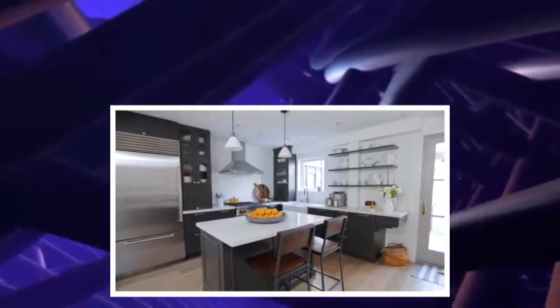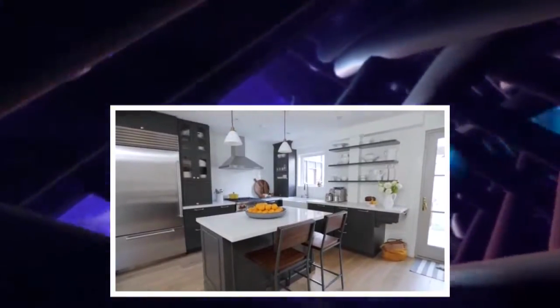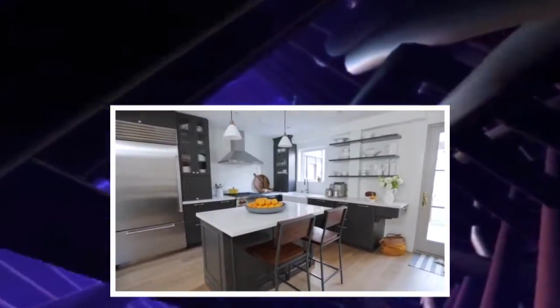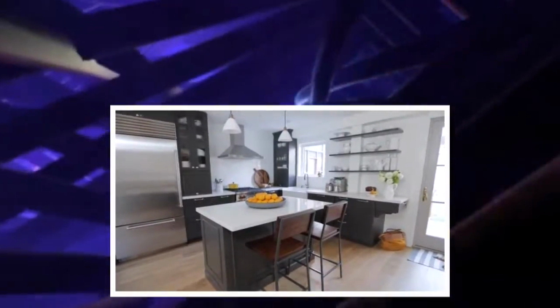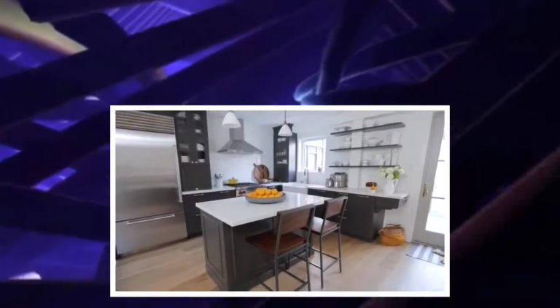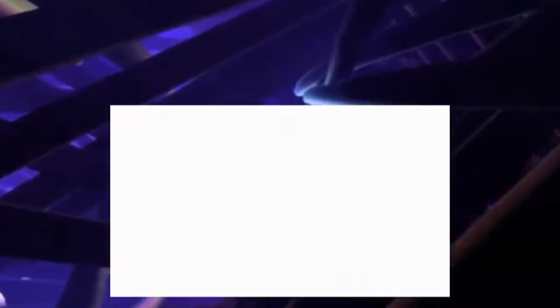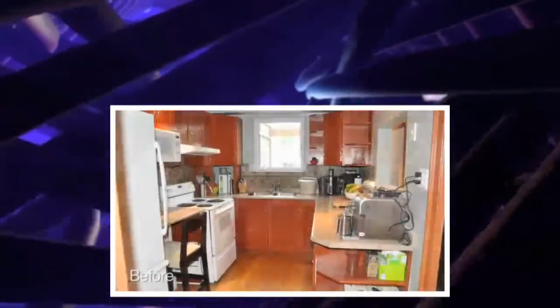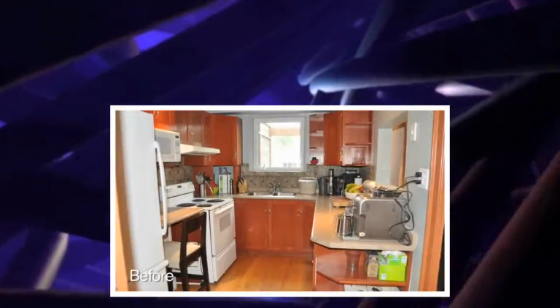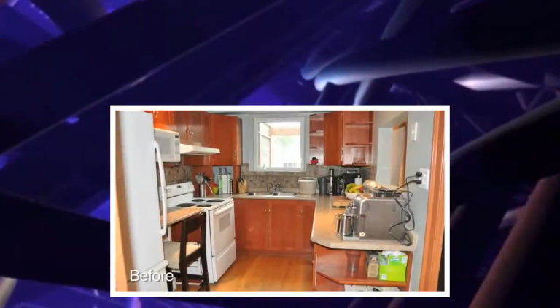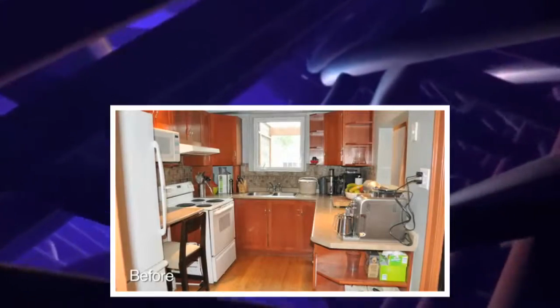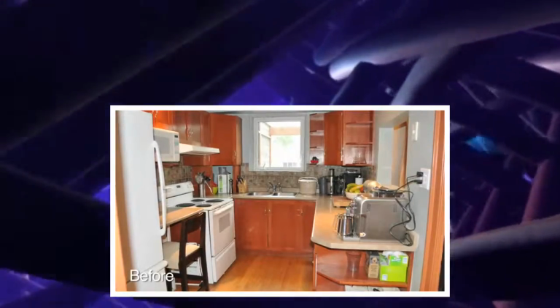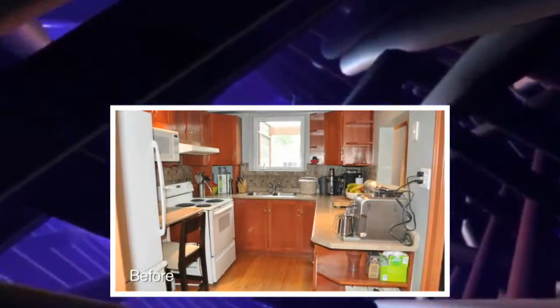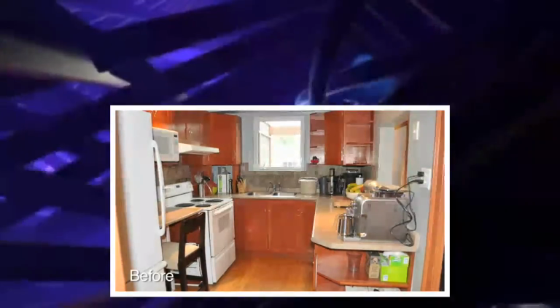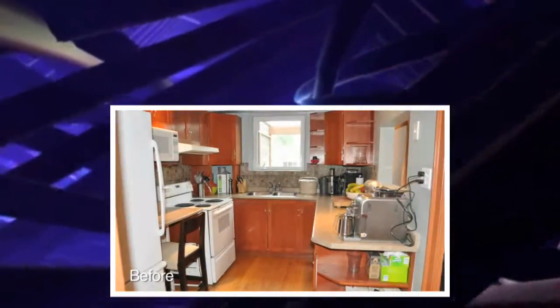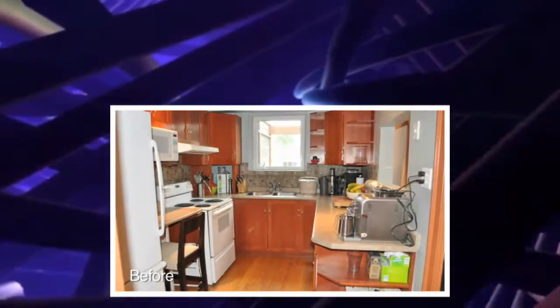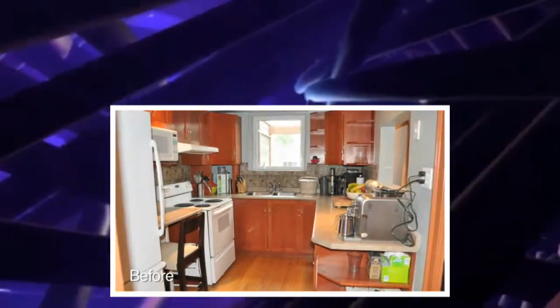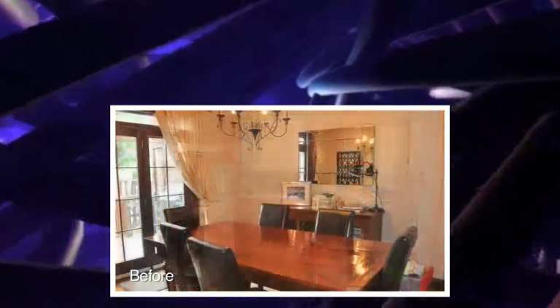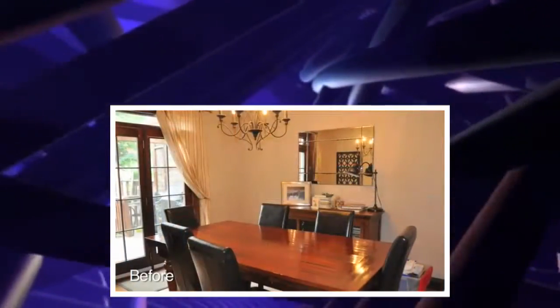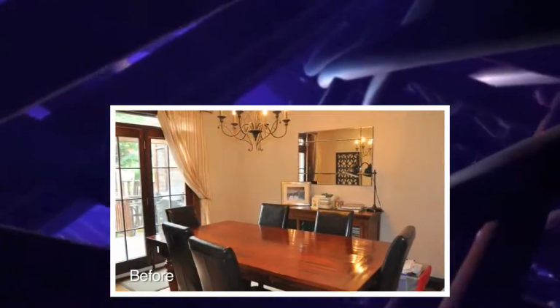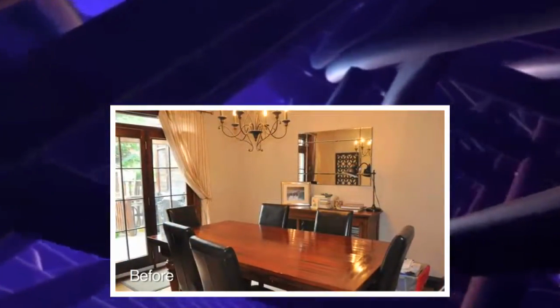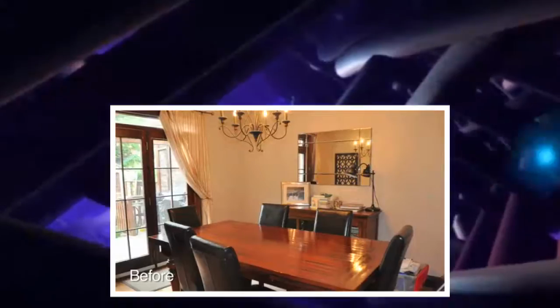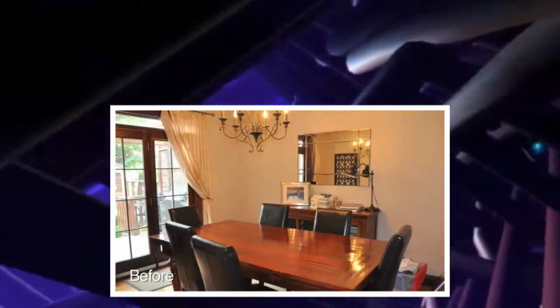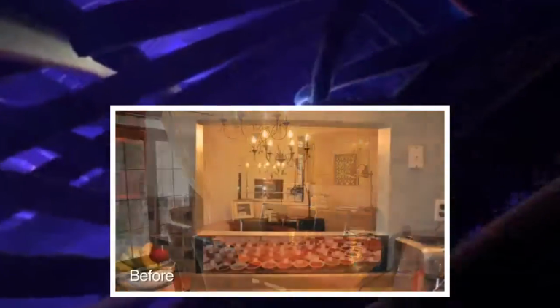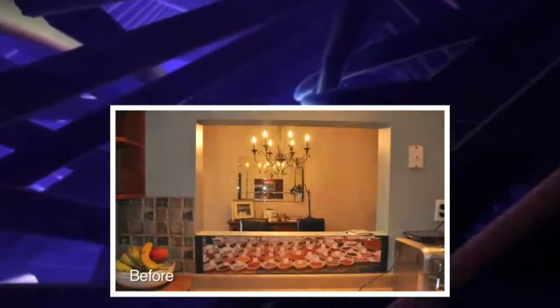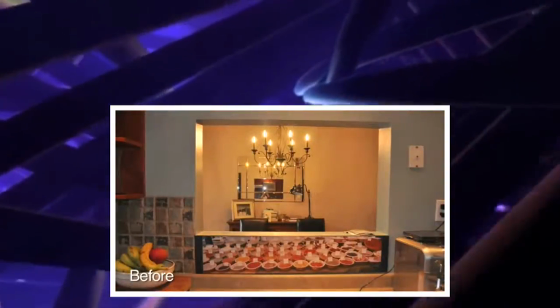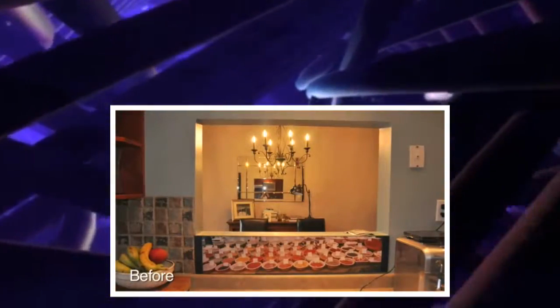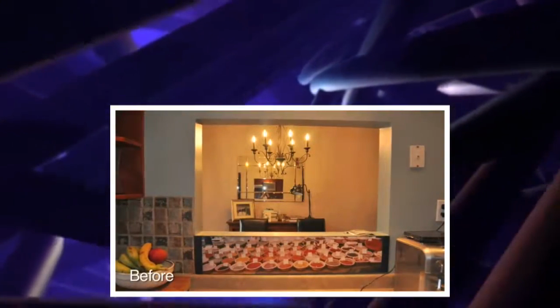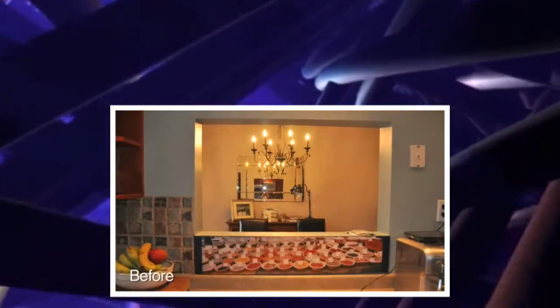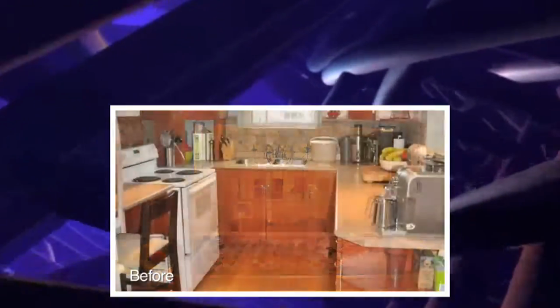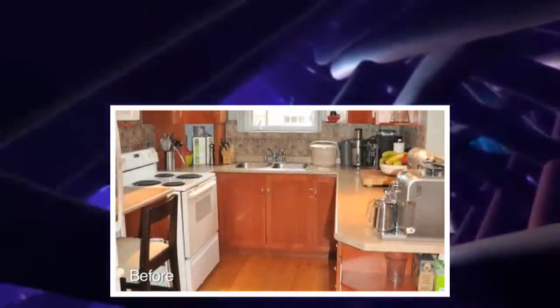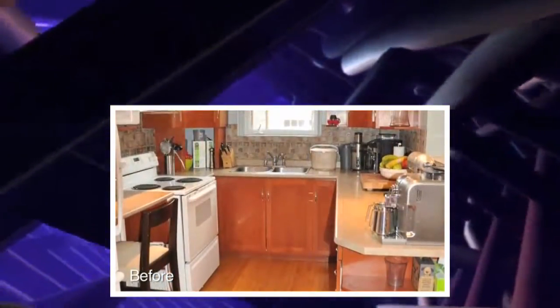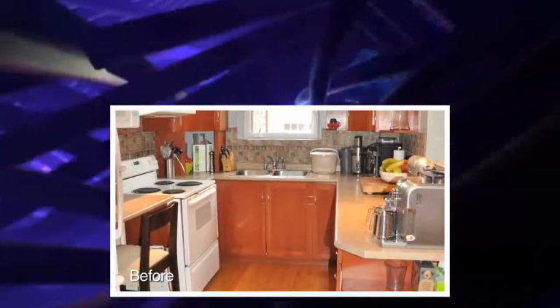When I first saw the space, it was actually quite frightening. It was extremely small. There was a wall in between the original kitchen and the original dining room, so the kitchen was U-shaped. It was extremely cramped, very inefficient, and there was hardly any storage space.